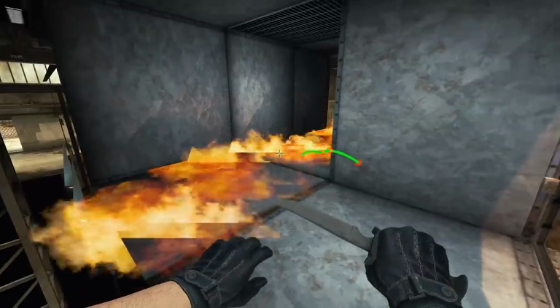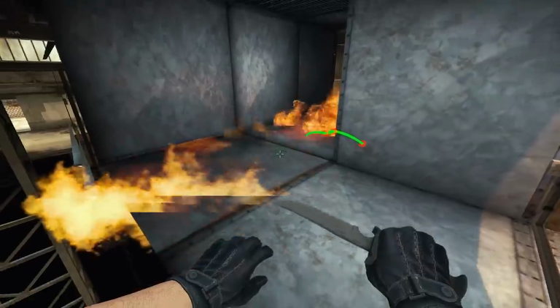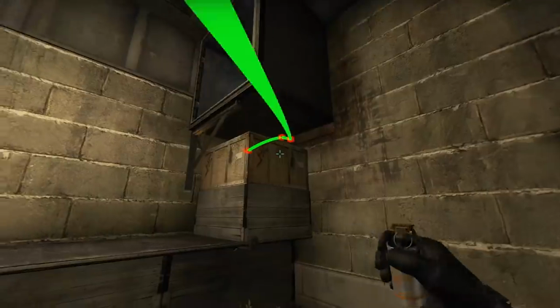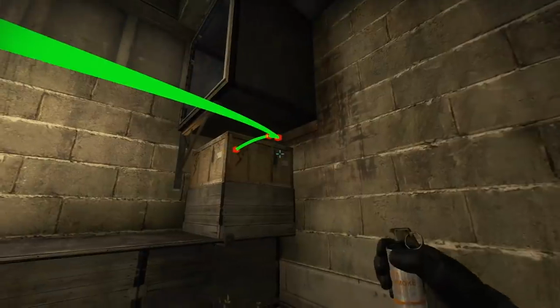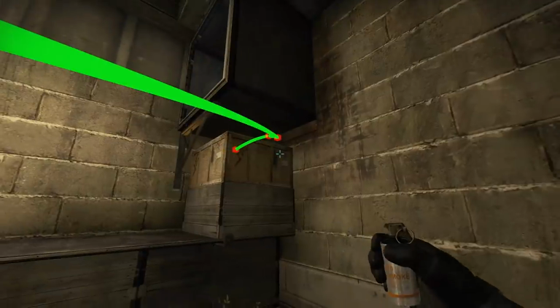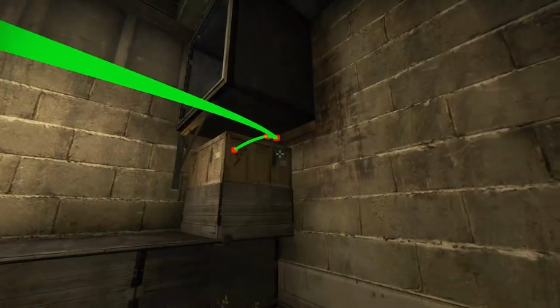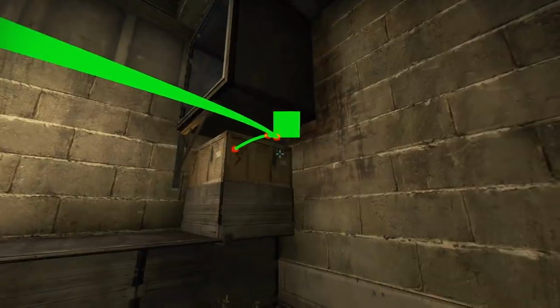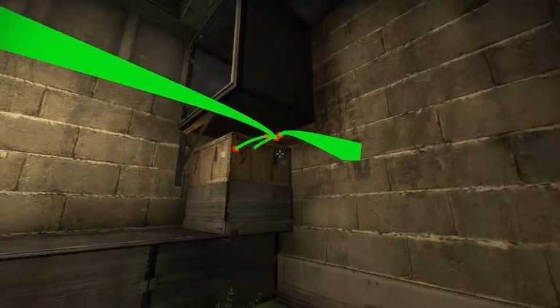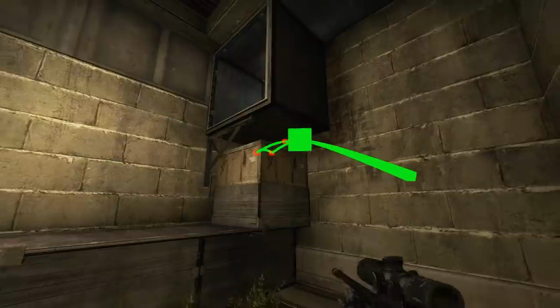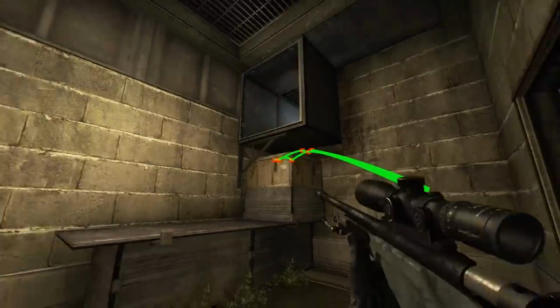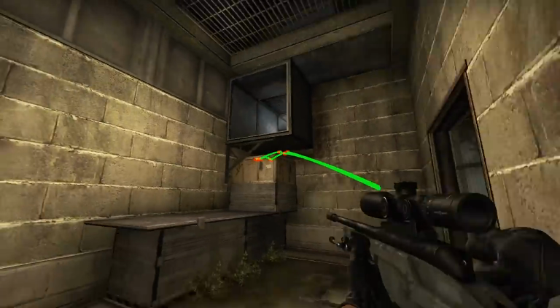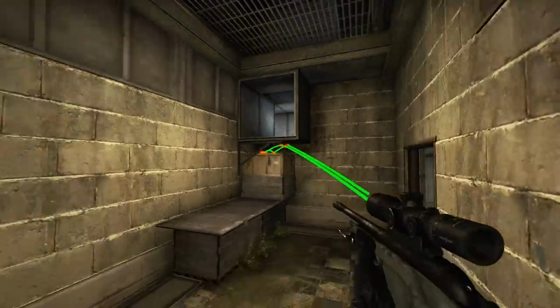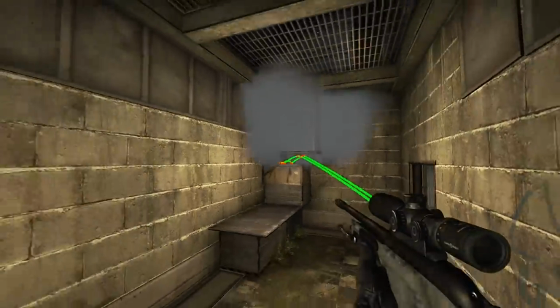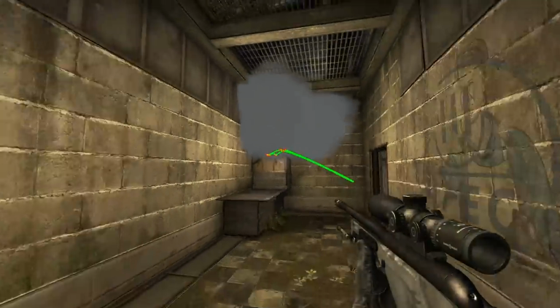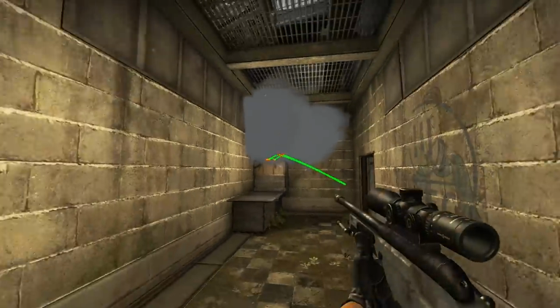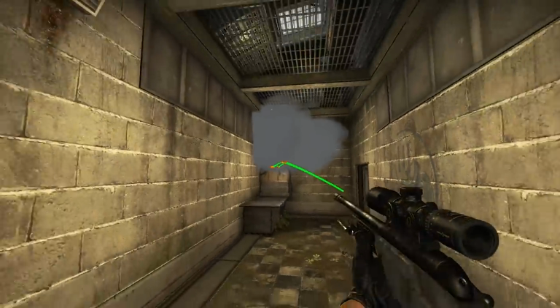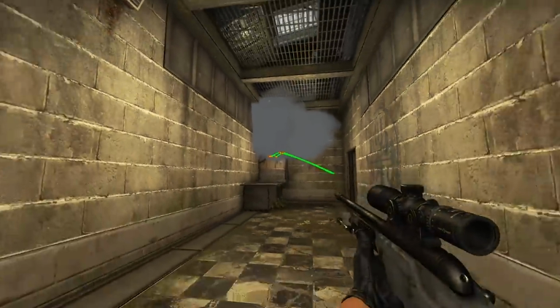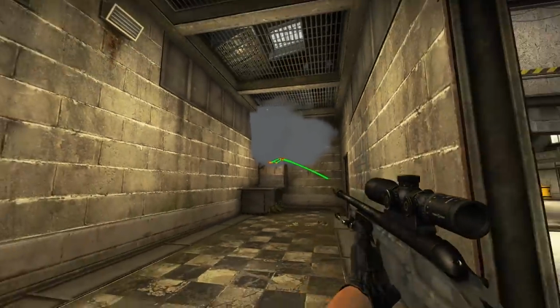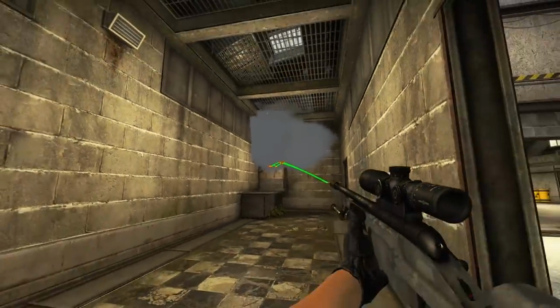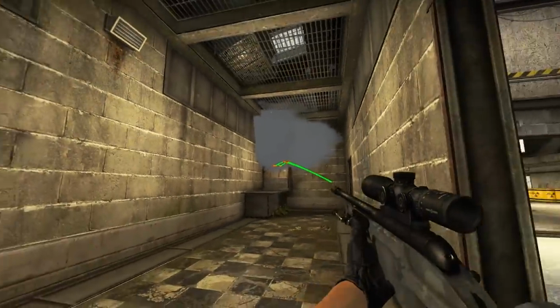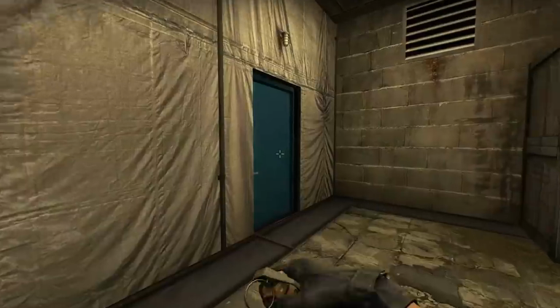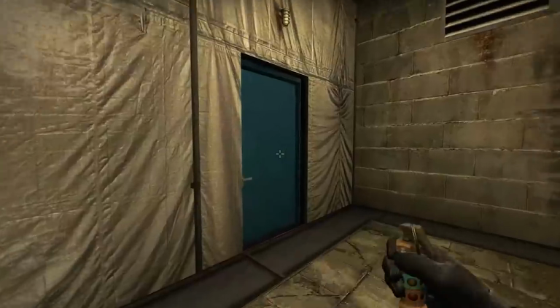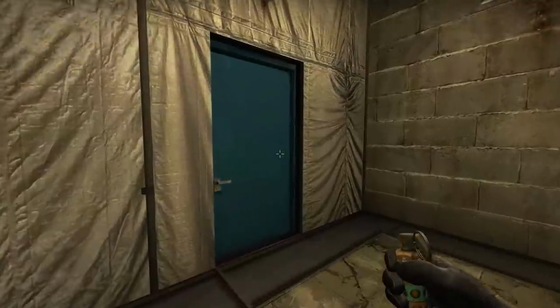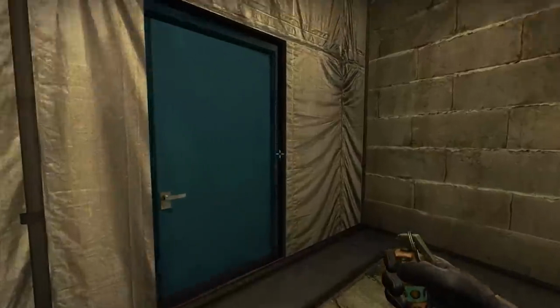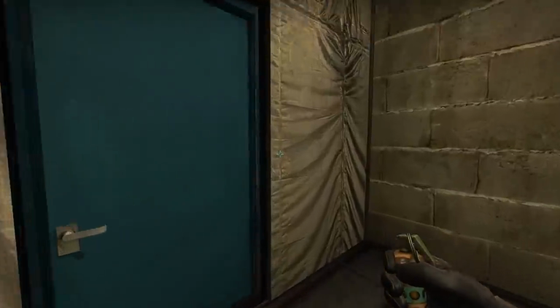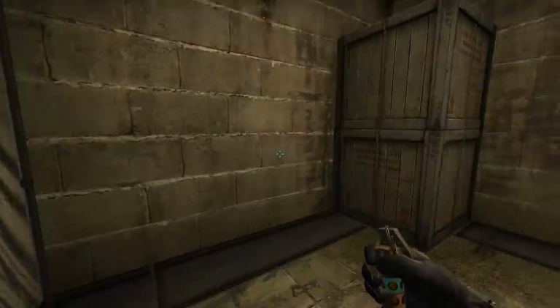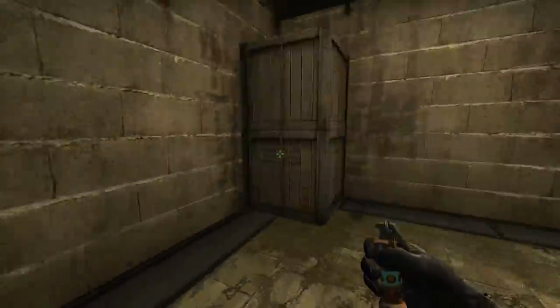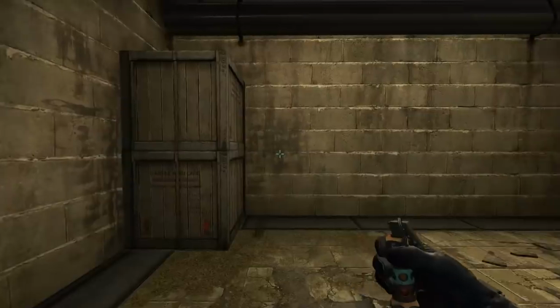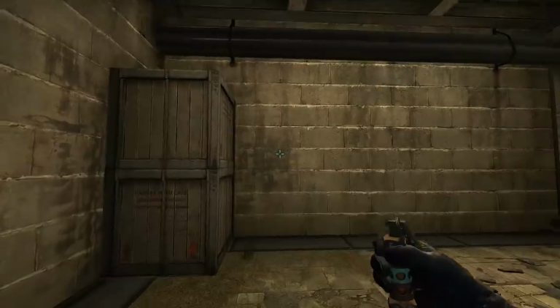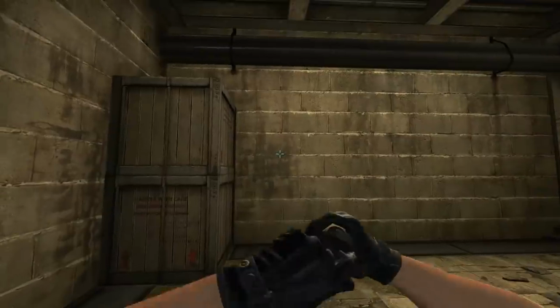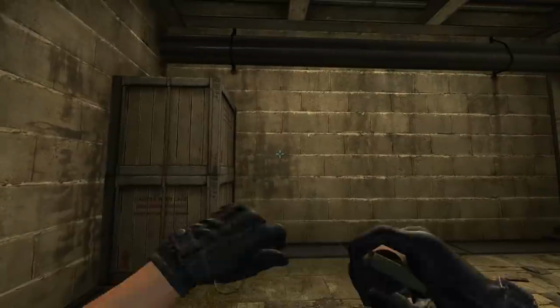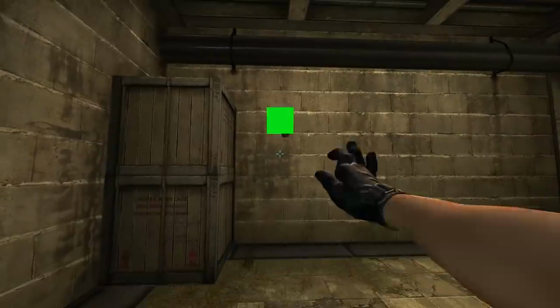You can also smoke vents like this. Squeaky — use this cool pop flash to get a nice entry frag.